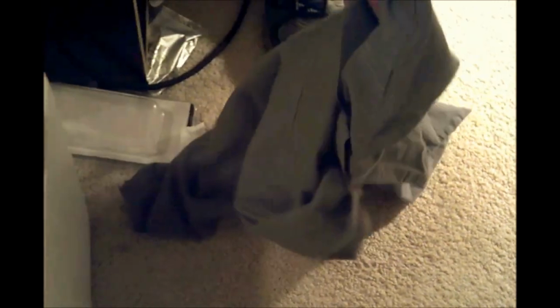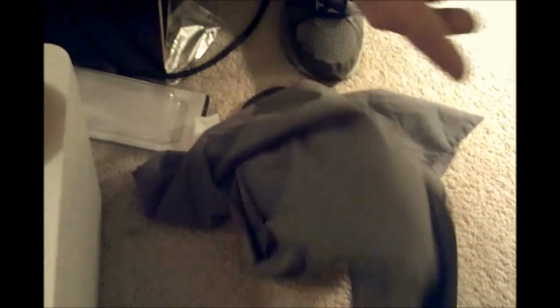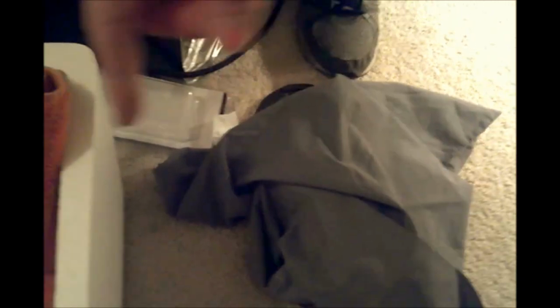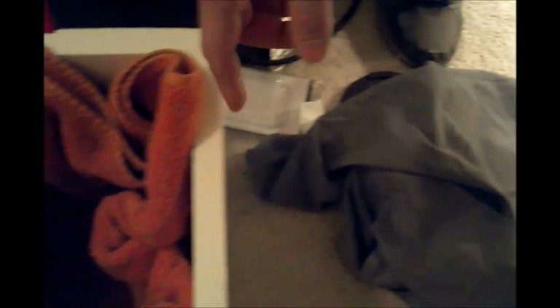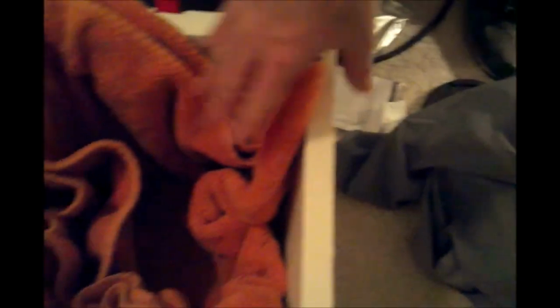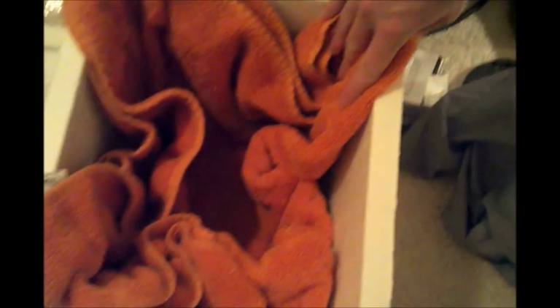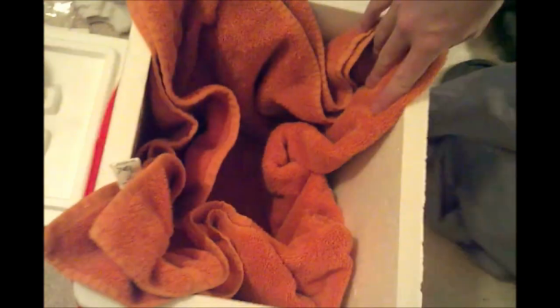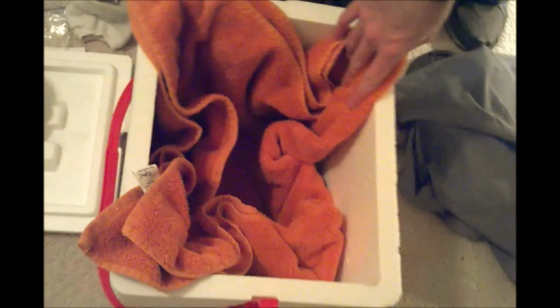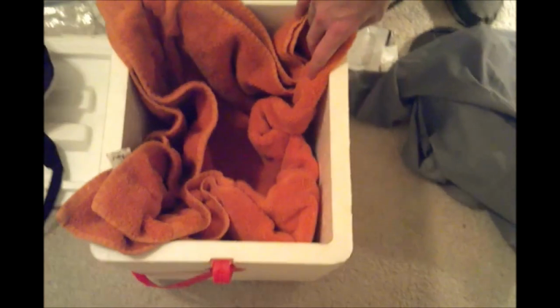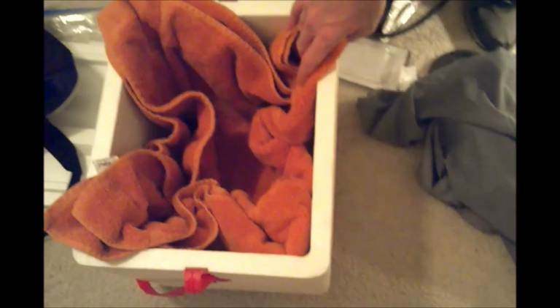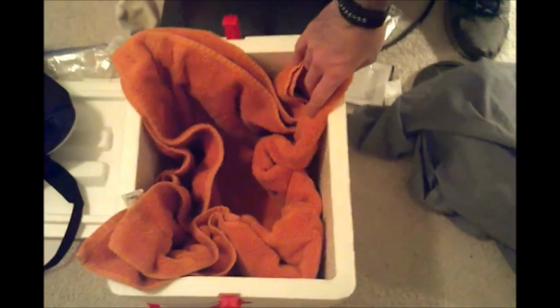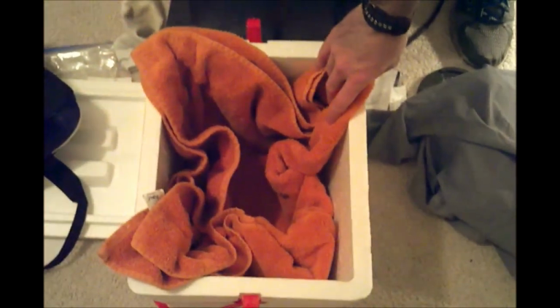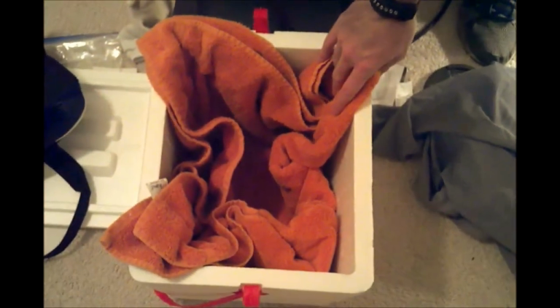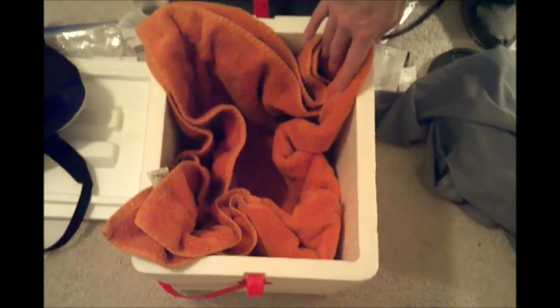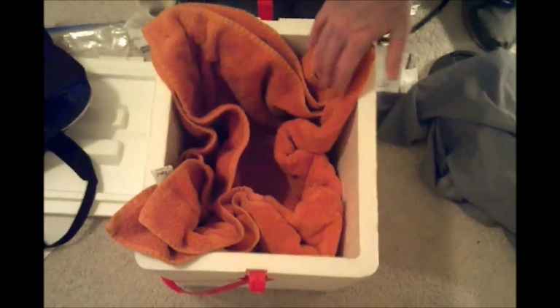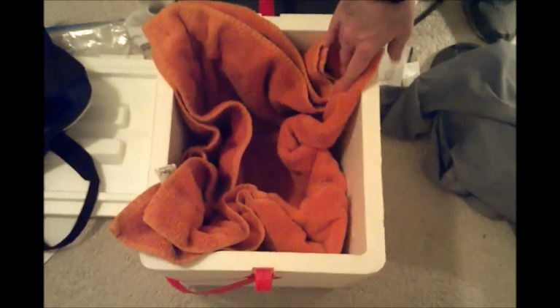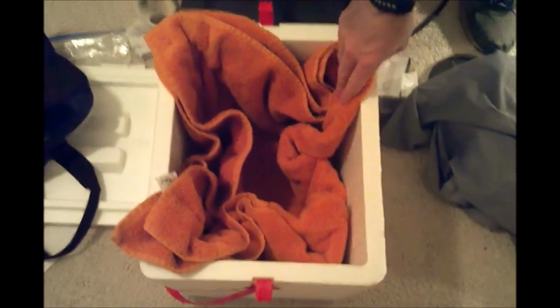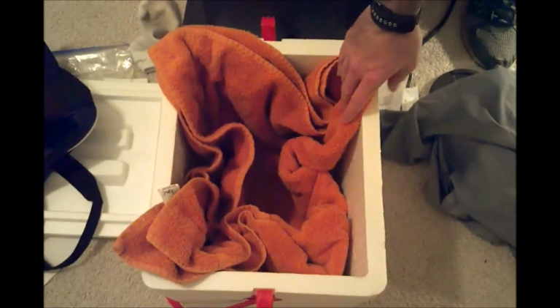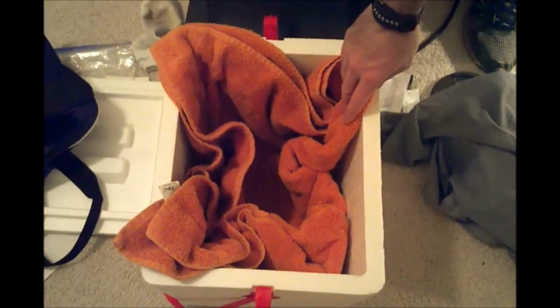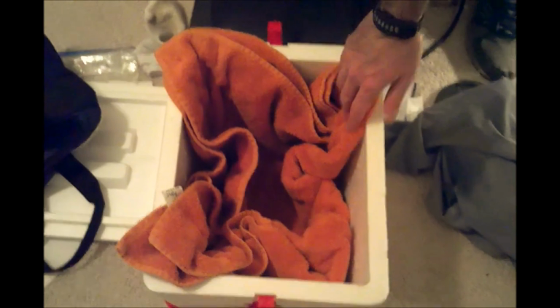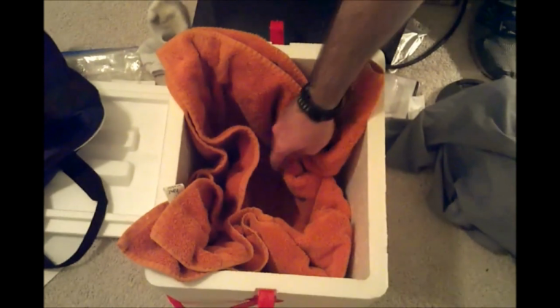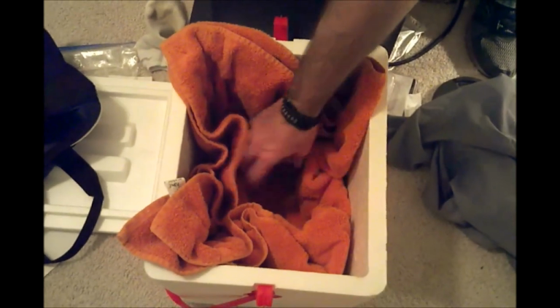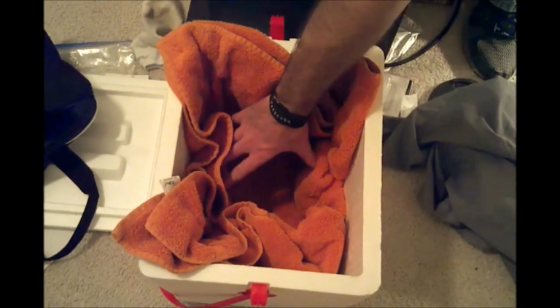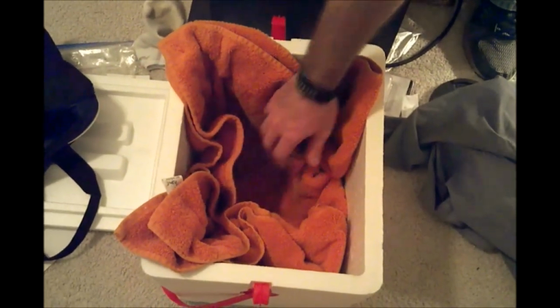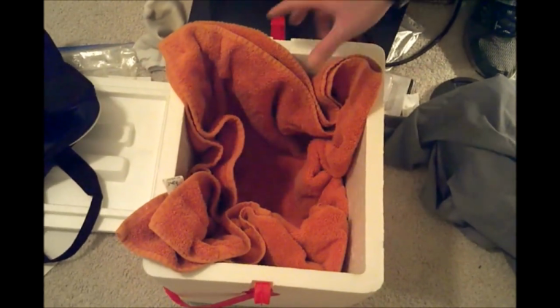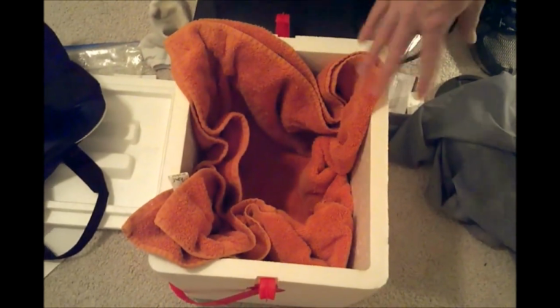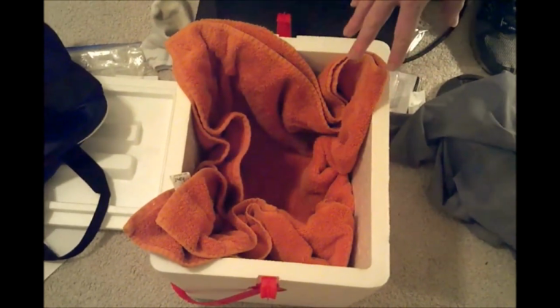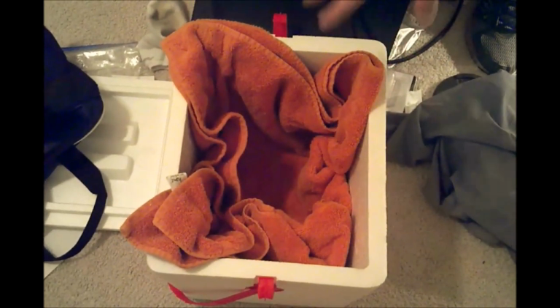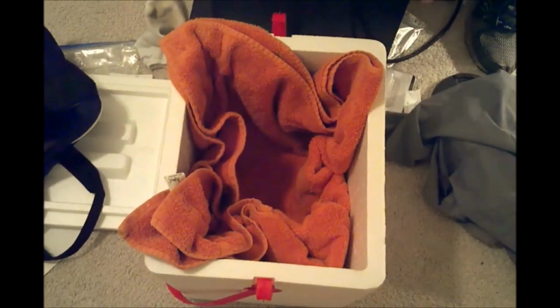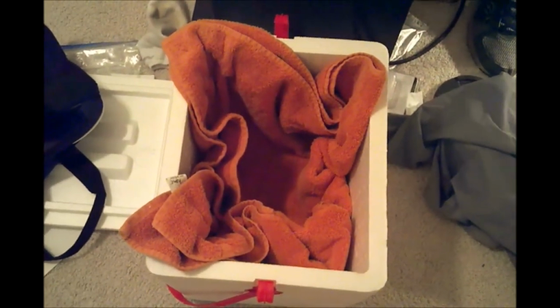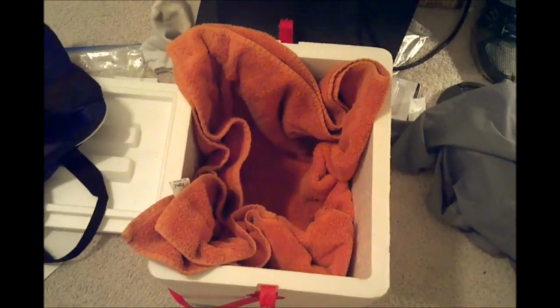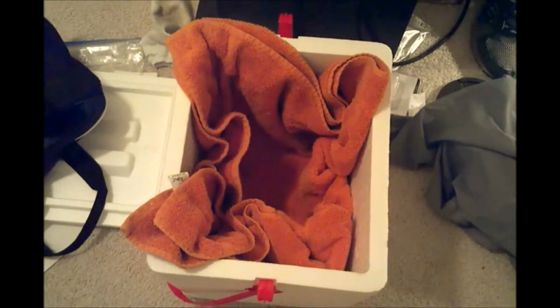Then I'm going to place the pillowcase into a styrofoam cooler that you can get from Walmart for like a buck. I put a normal towel in here, I'm going to put her in here, kind of put the towel over it and then shut the top on it. It will keep her nice and warm.